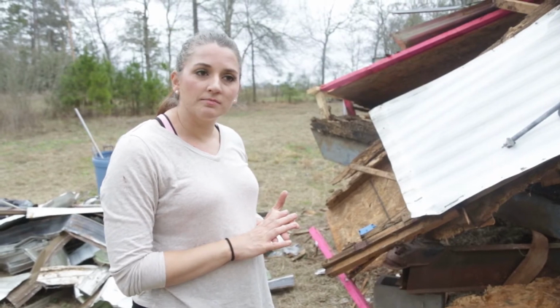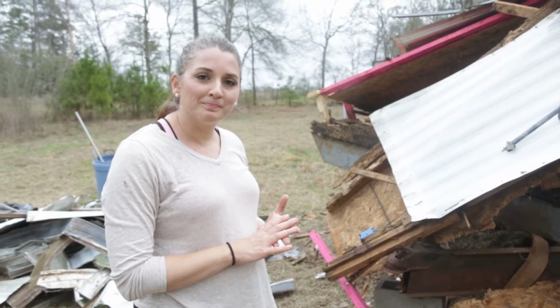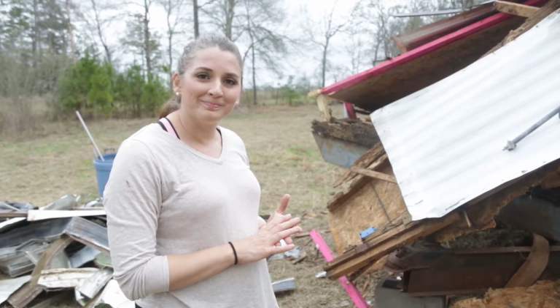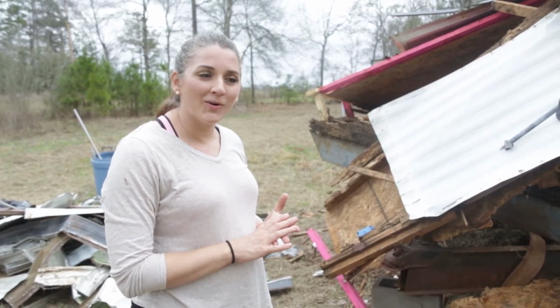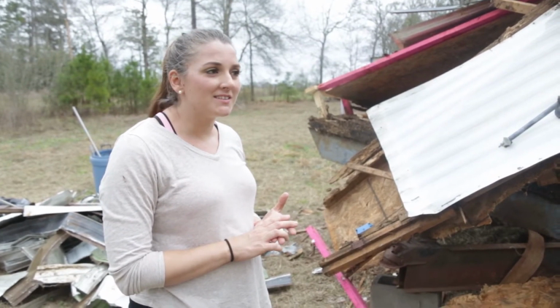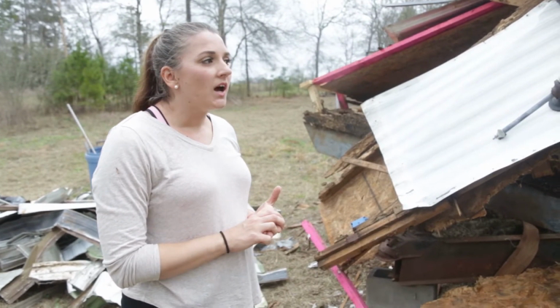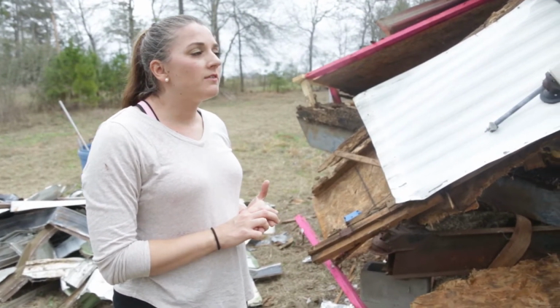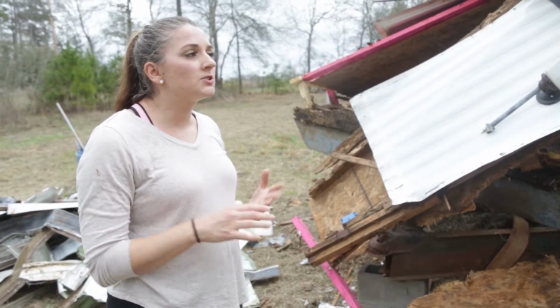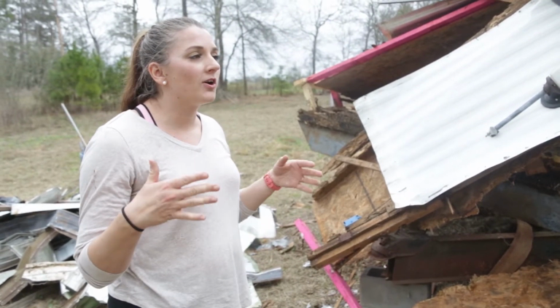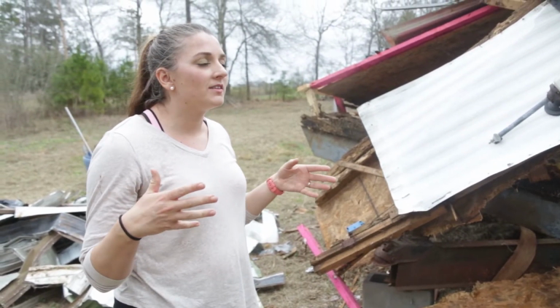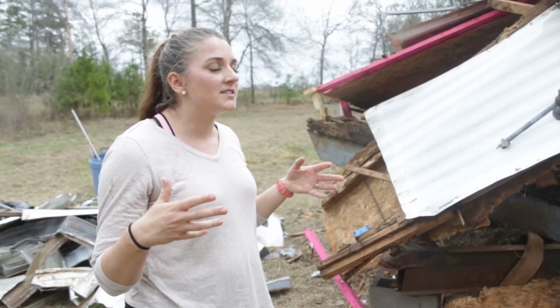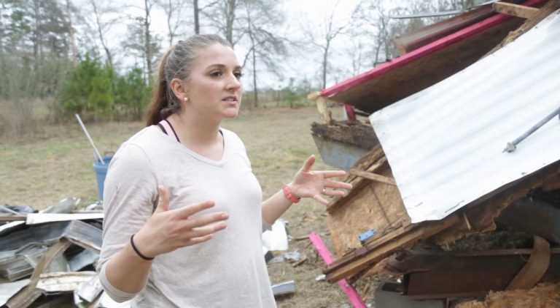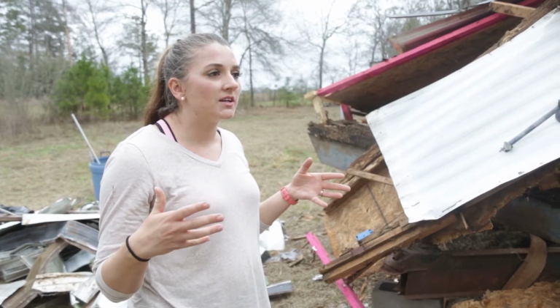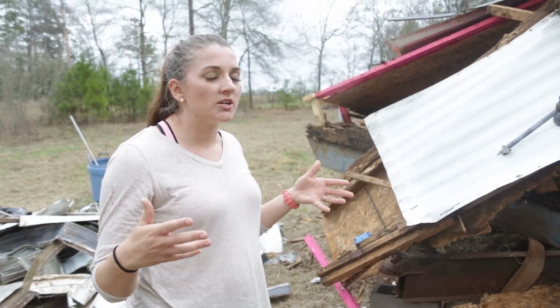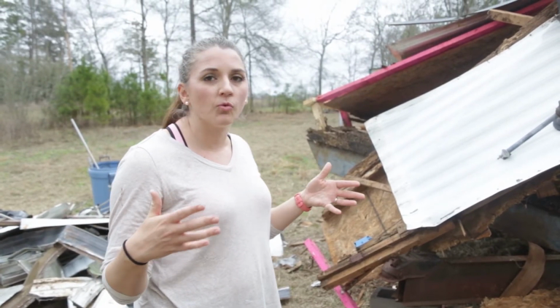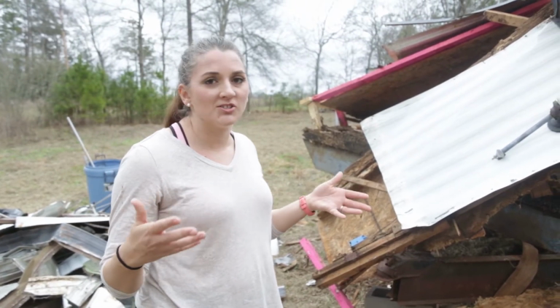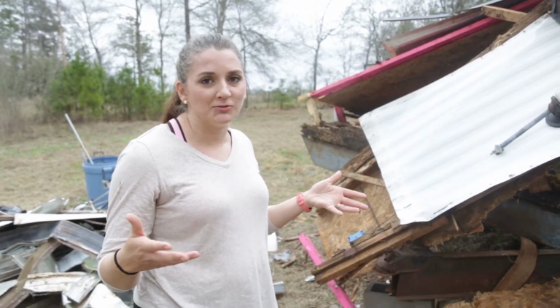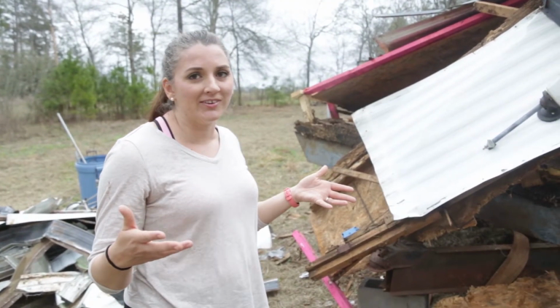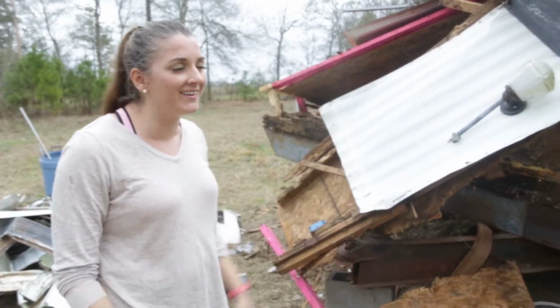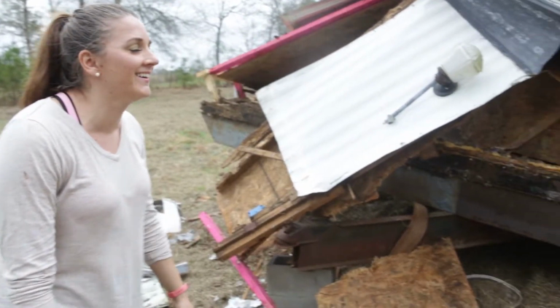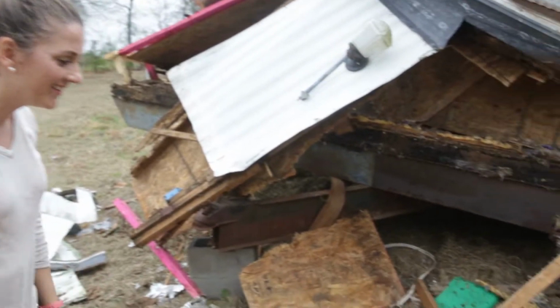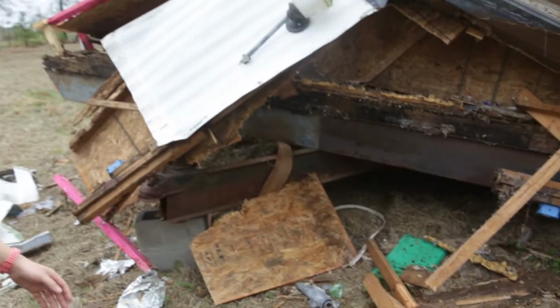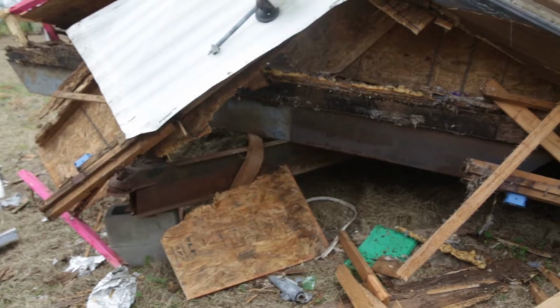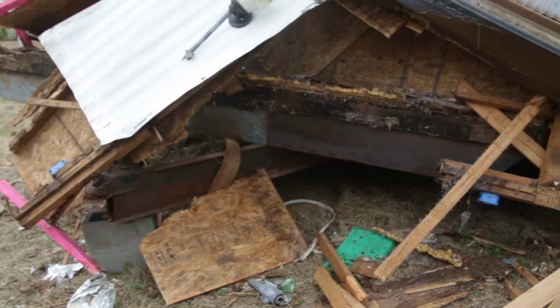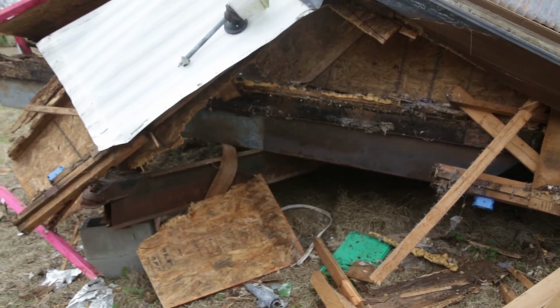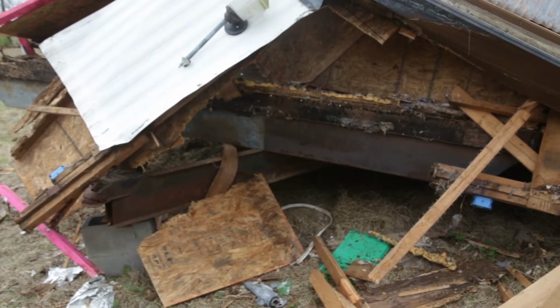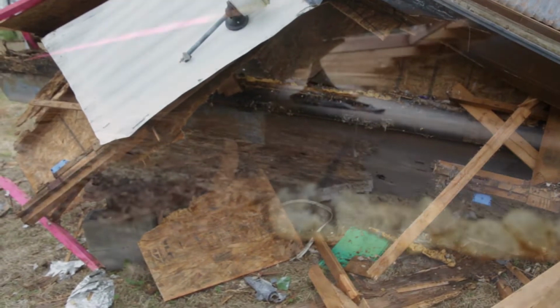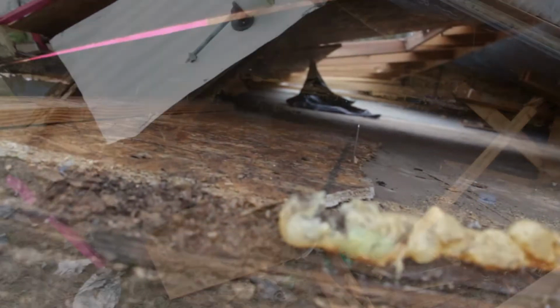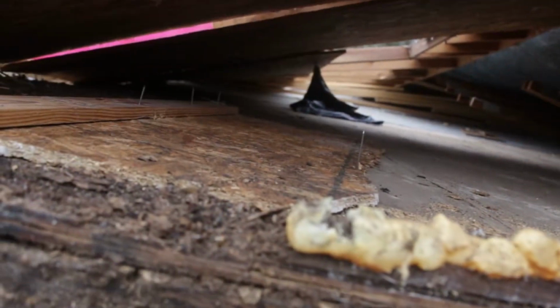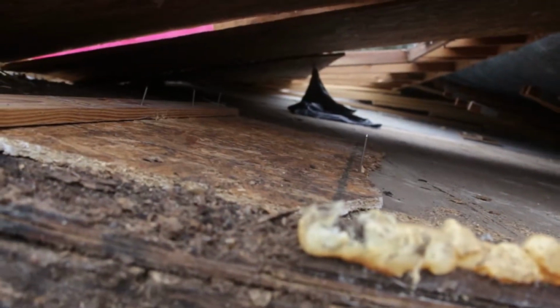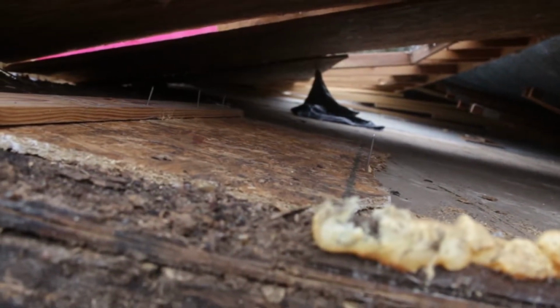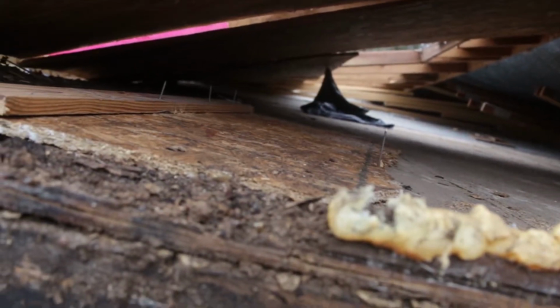Good thing we brought hard hats — no hard hat. I feel like so far this is basically a channel of what not to do. Don't do what we did. This is how crooked the floor is right now.